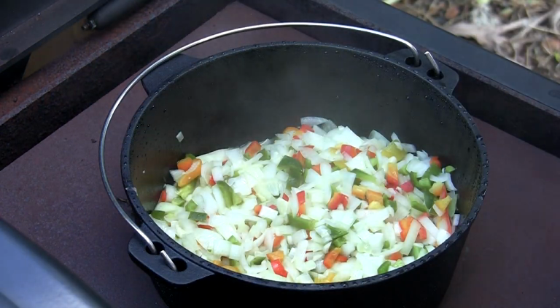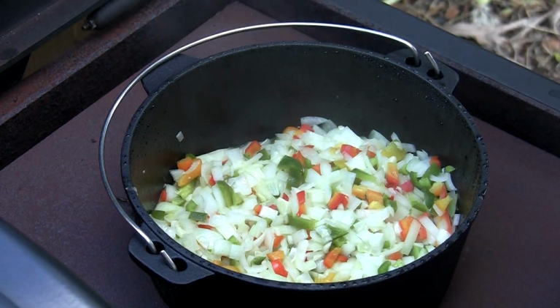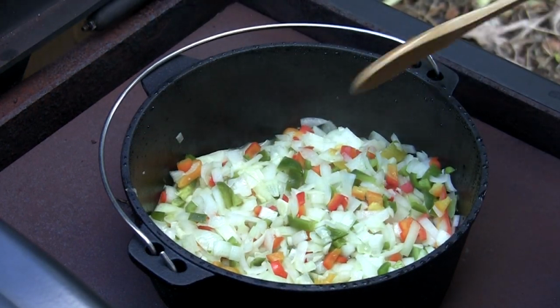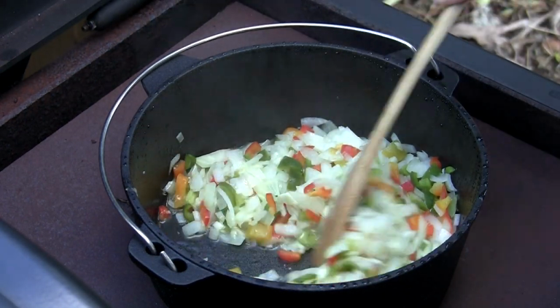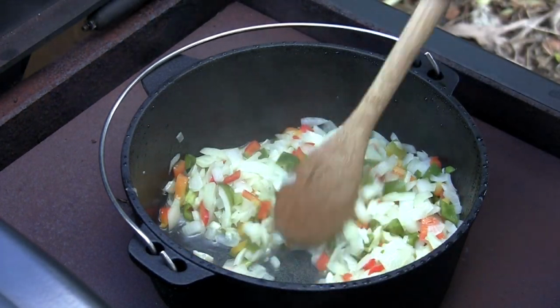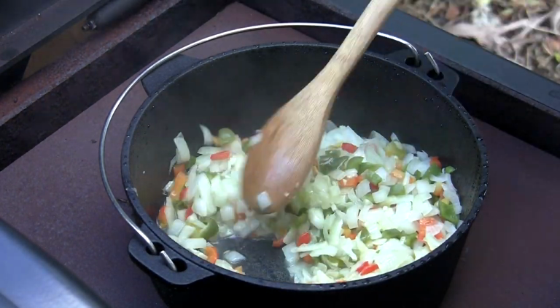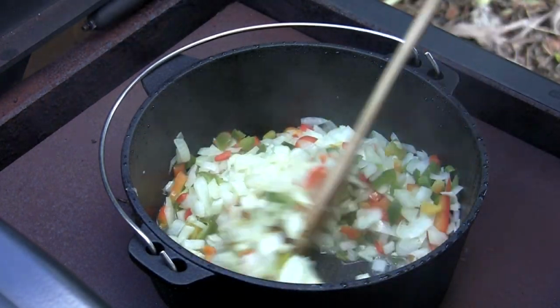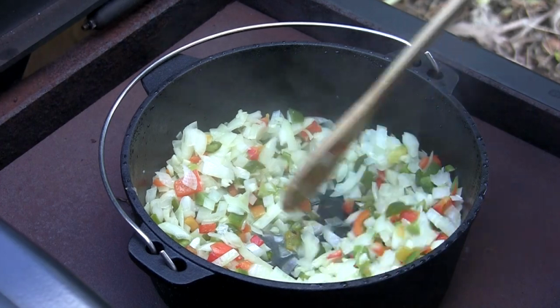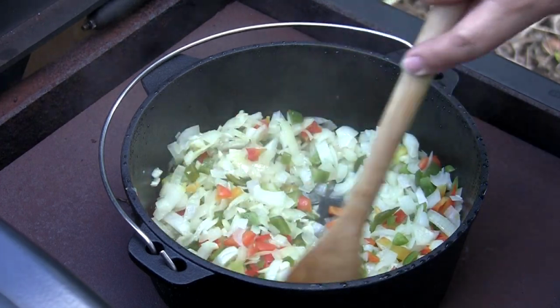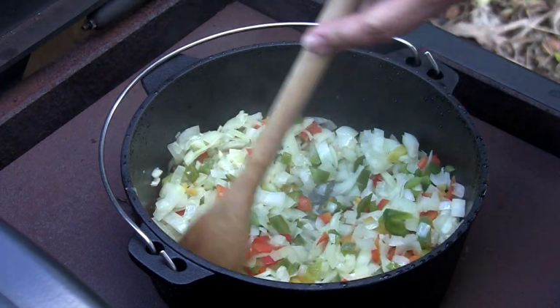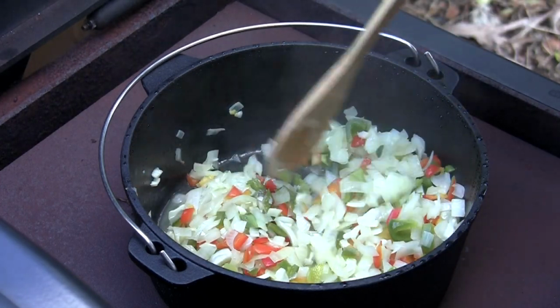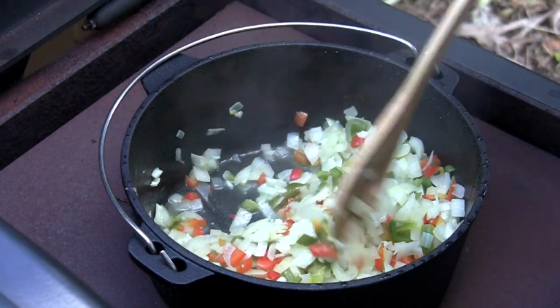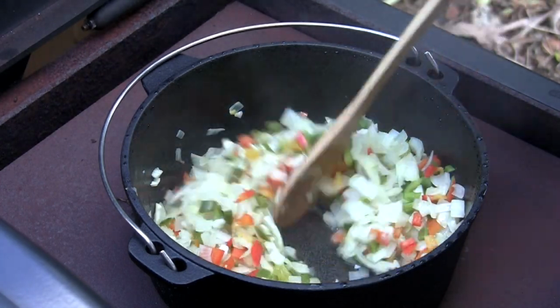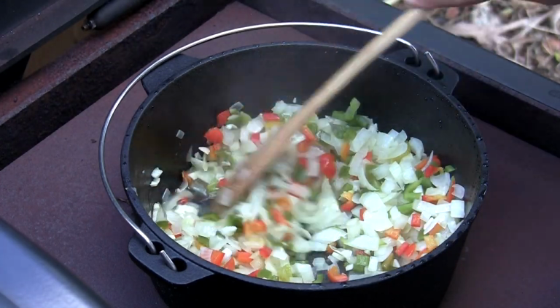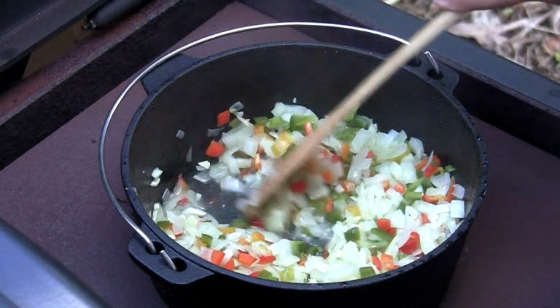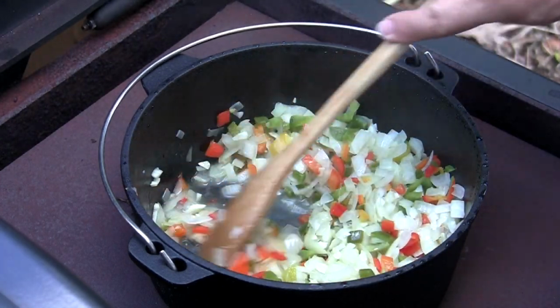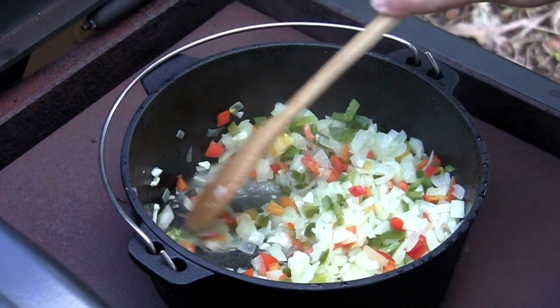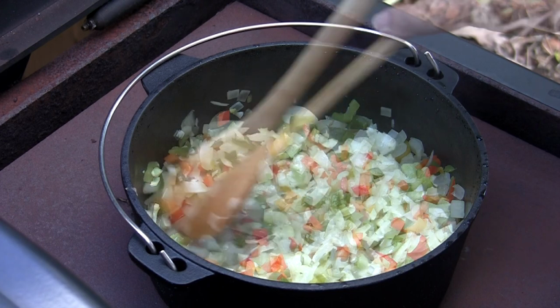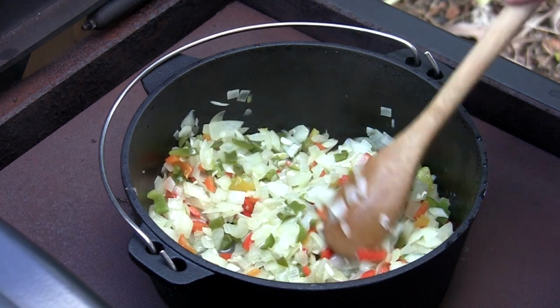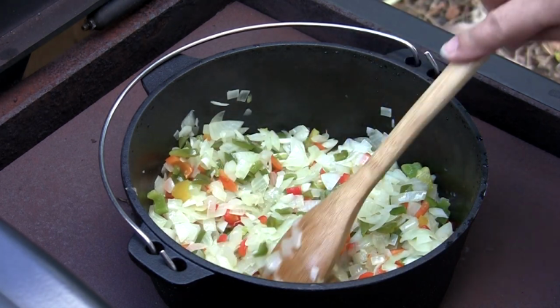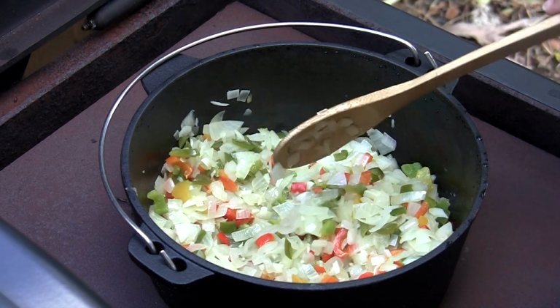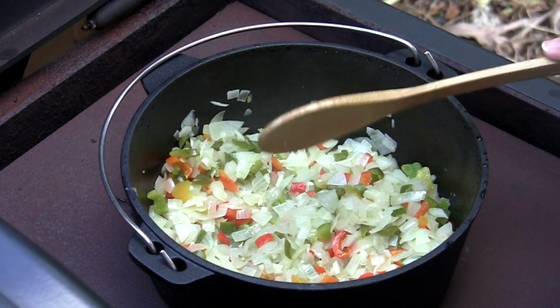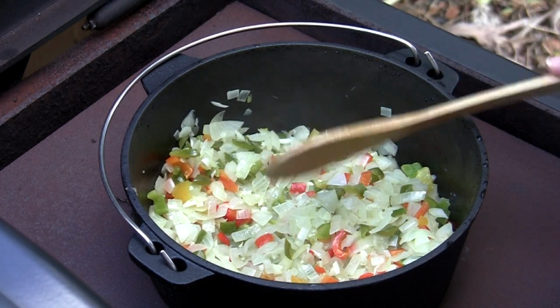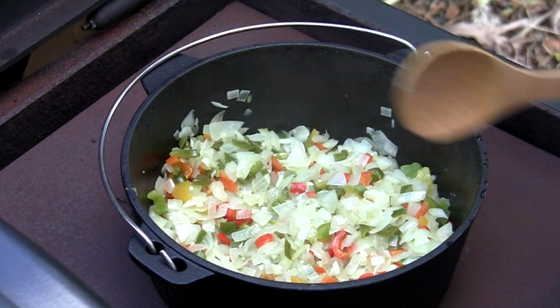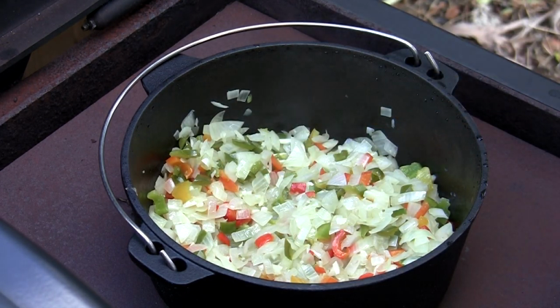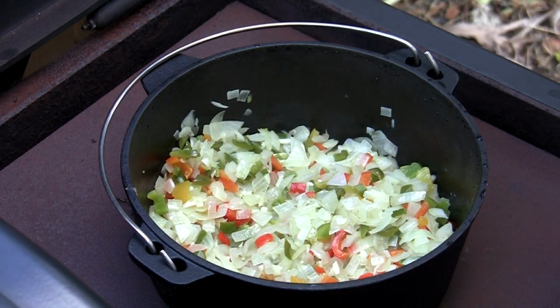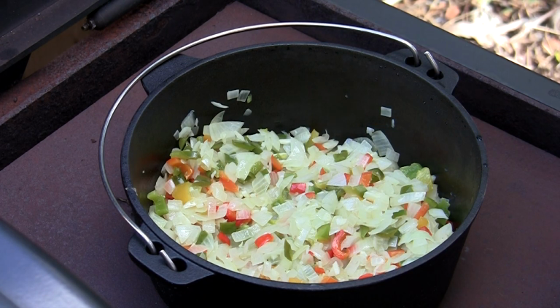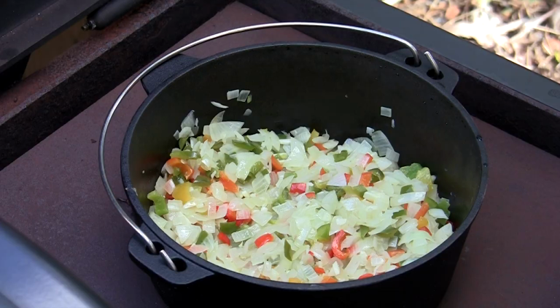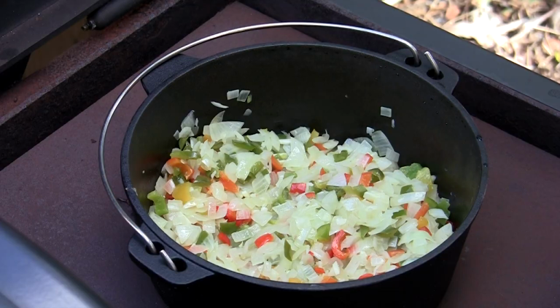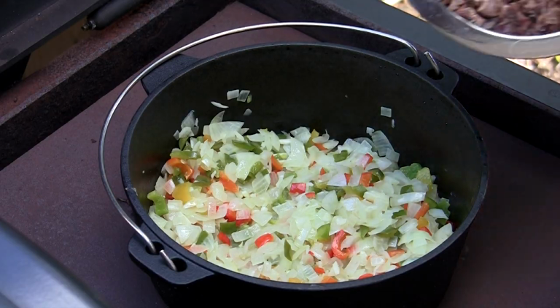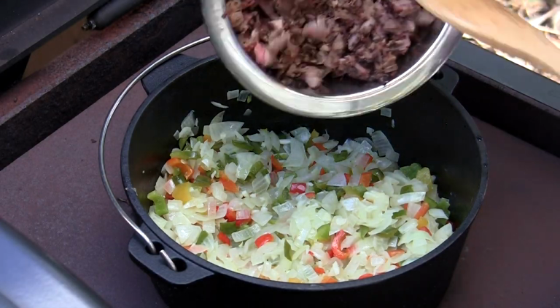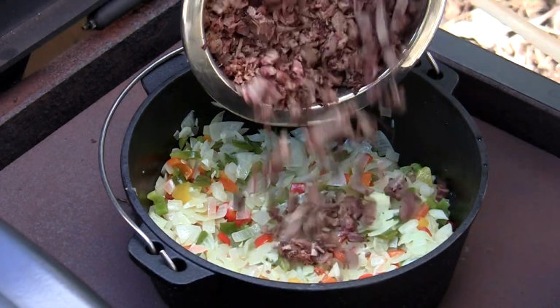Looks like our fire has kicked in good. These are sweating down really nice. Look how much liquid that gave off. Let's go ahead and add our brisket to this.